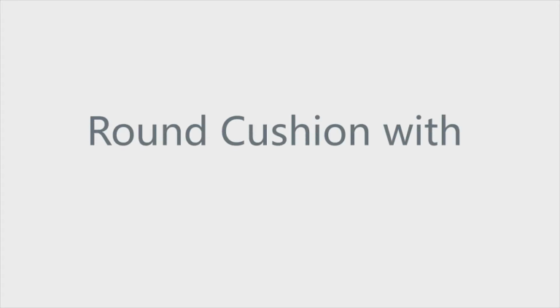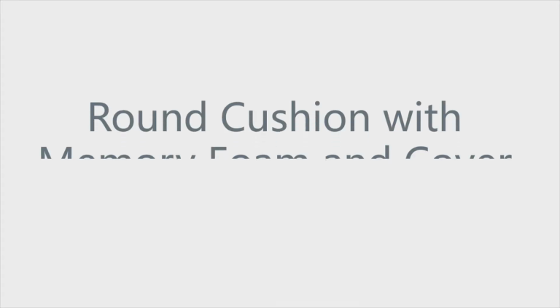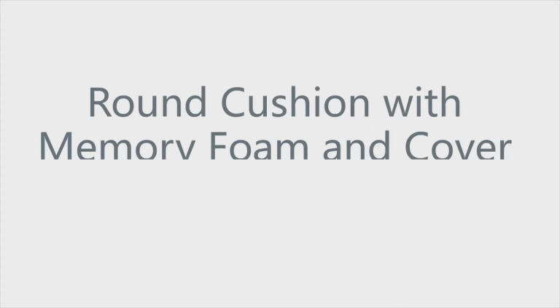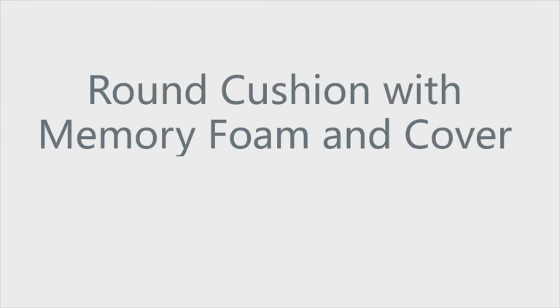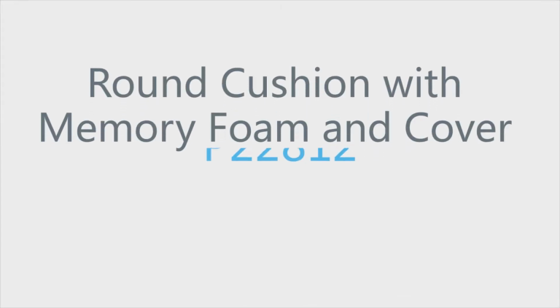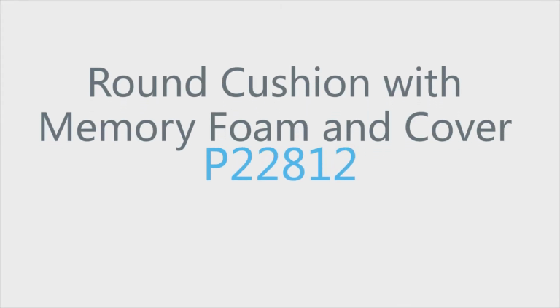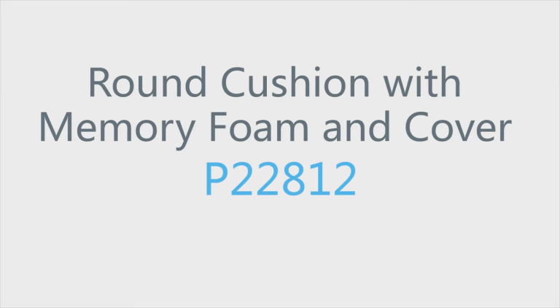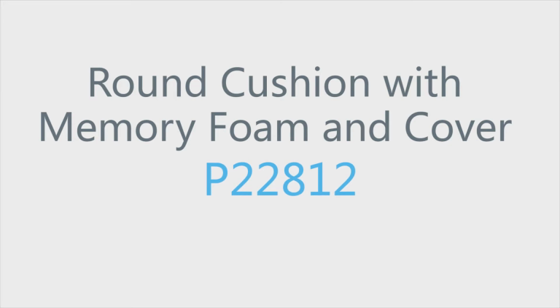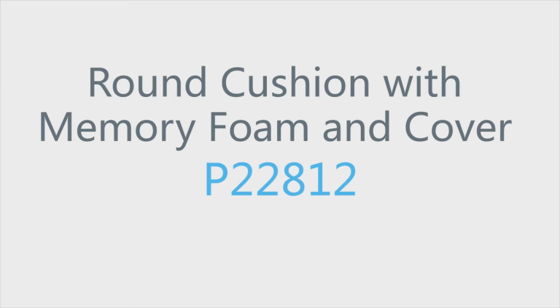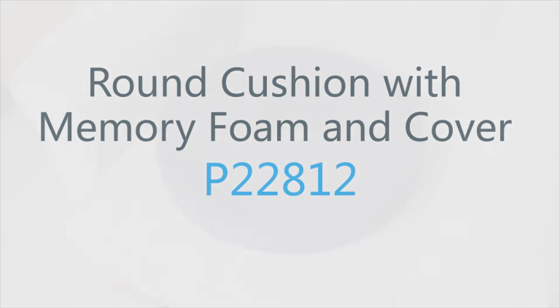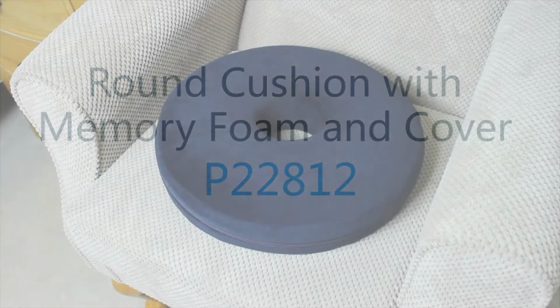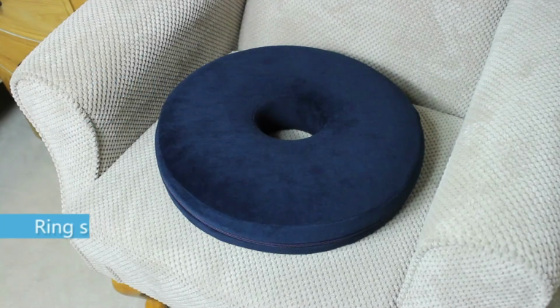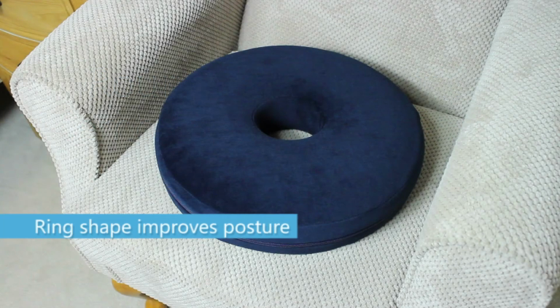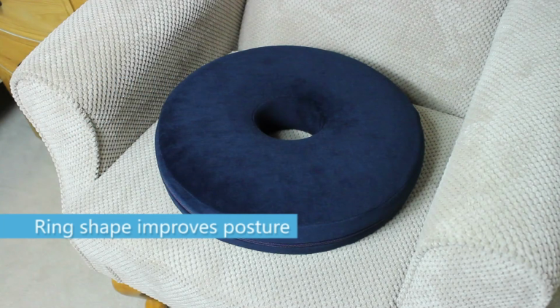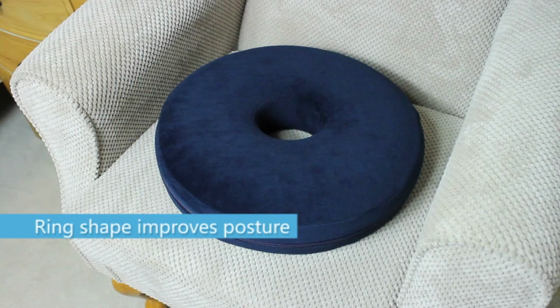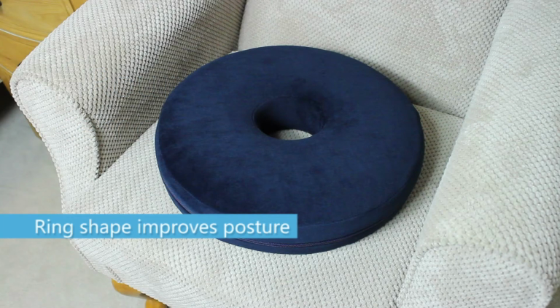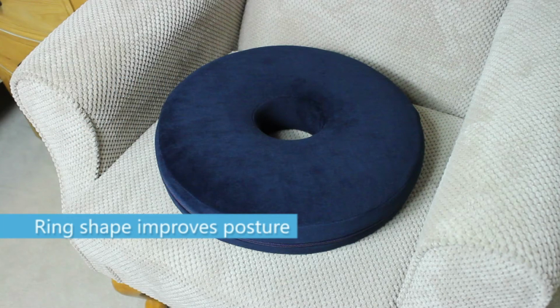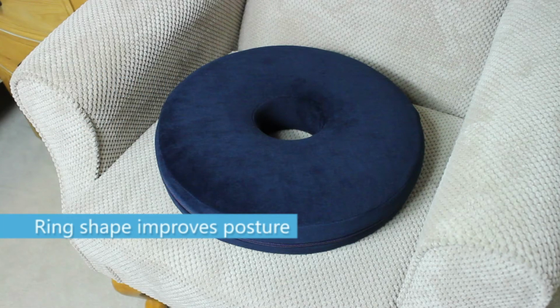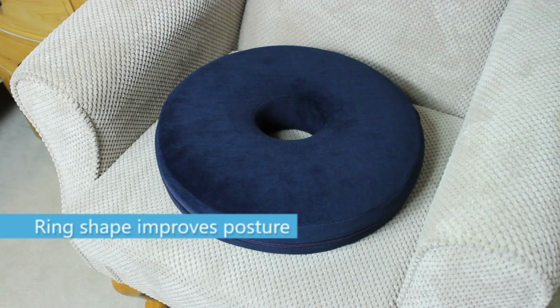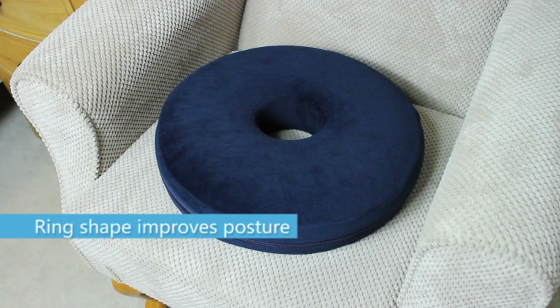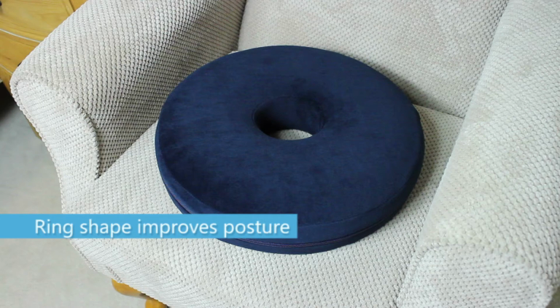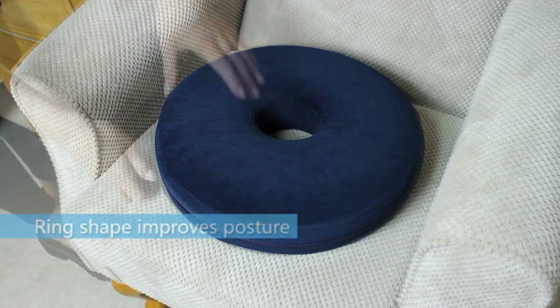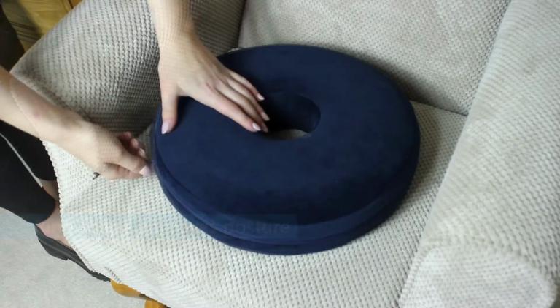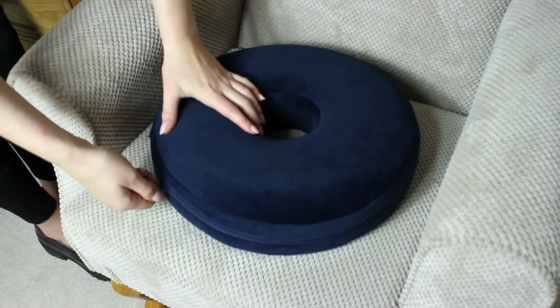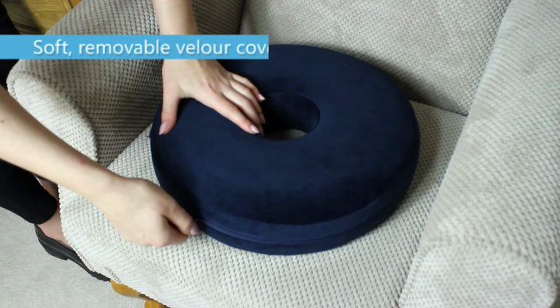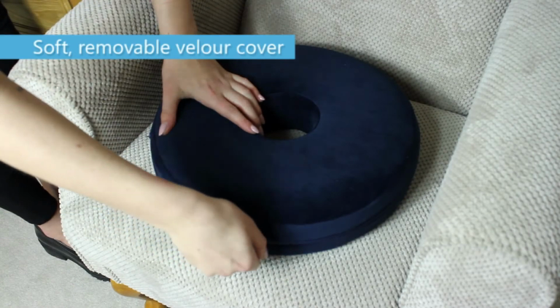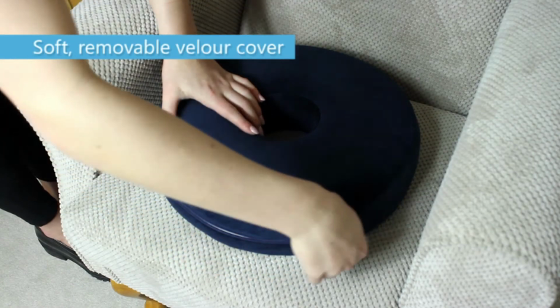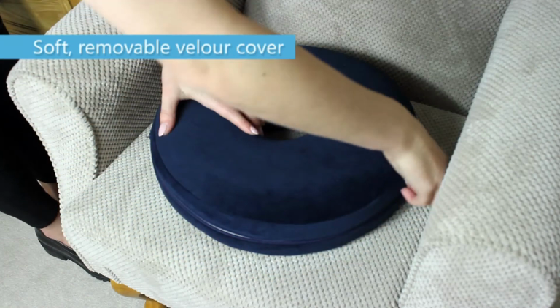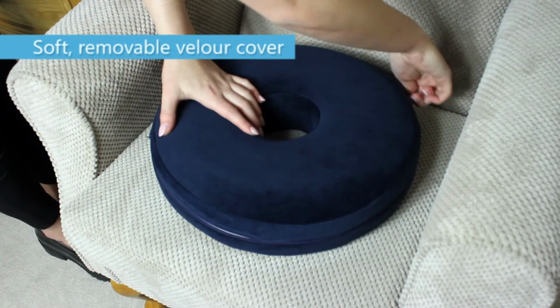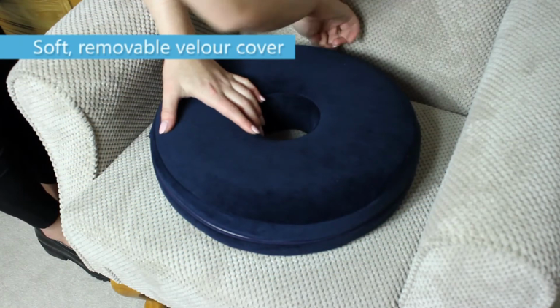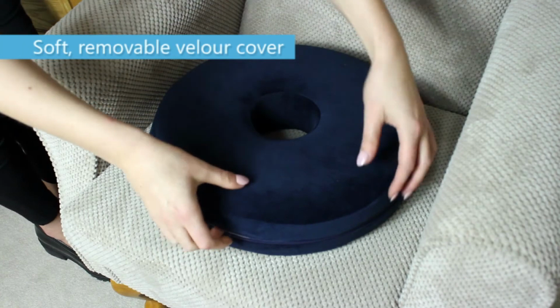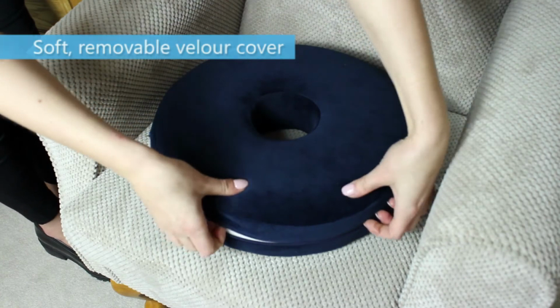Round Cushion with Memory Foam and Cover. This ring-shaped cushion is designed to help distribute weight evenly, helping to improve posture and reduce pressure on the base of the spine or coccyx.